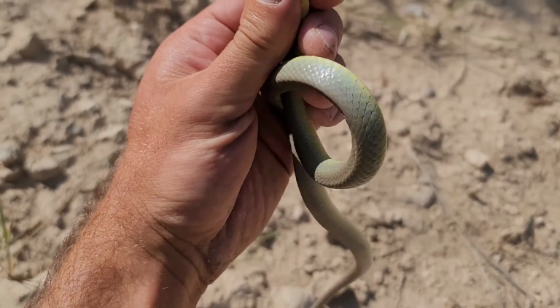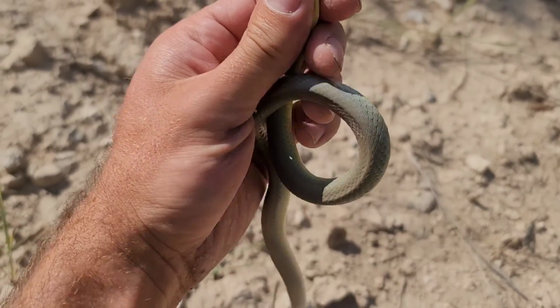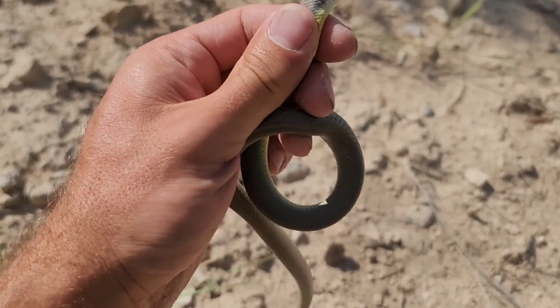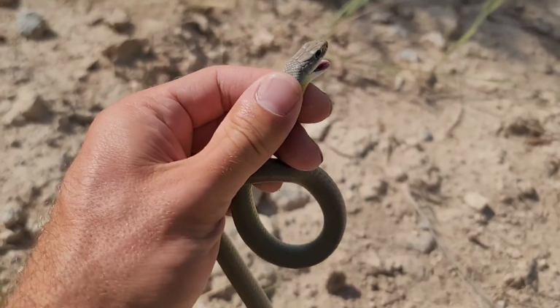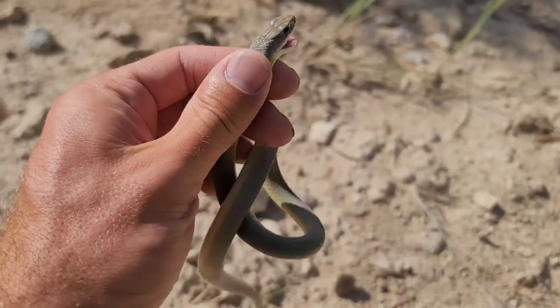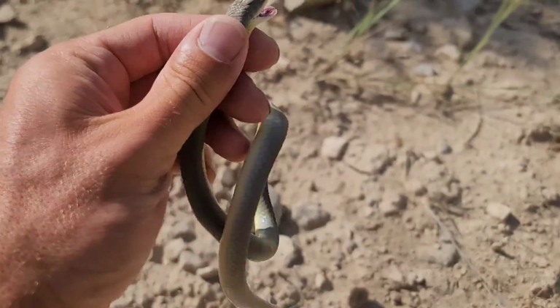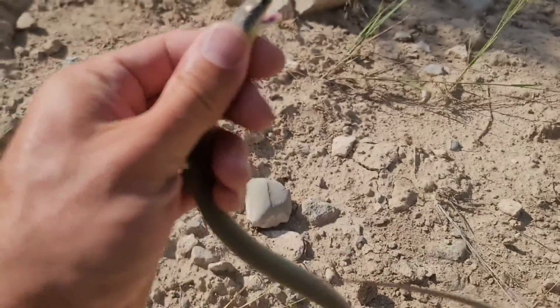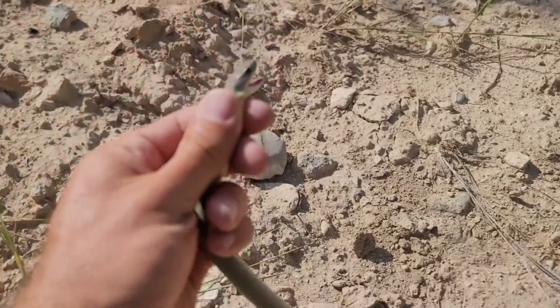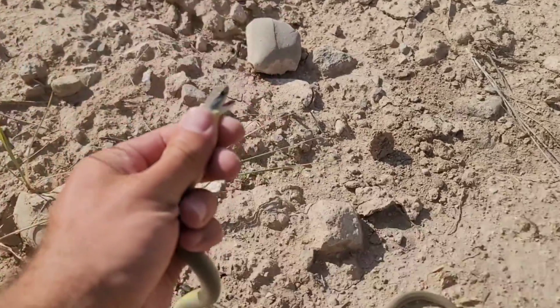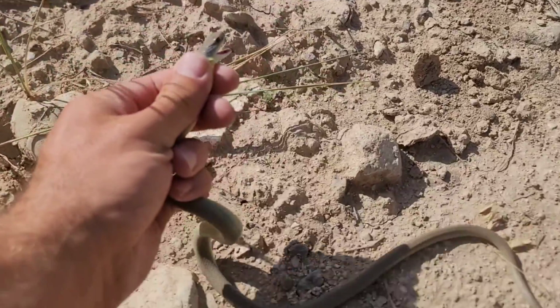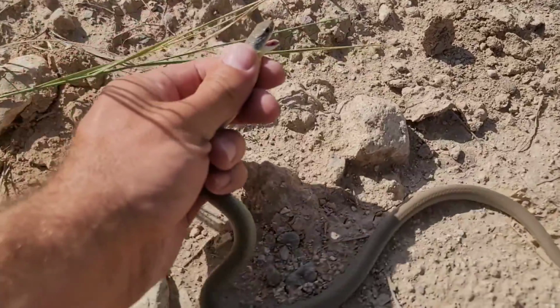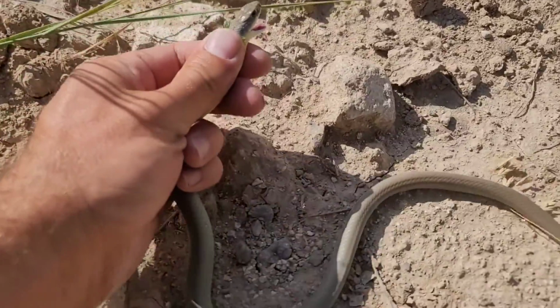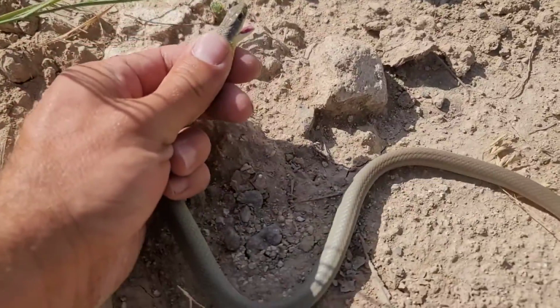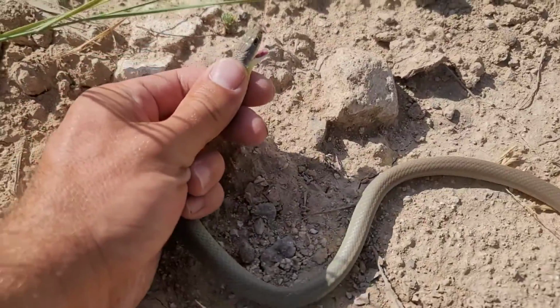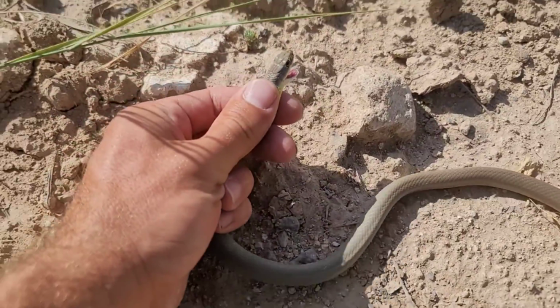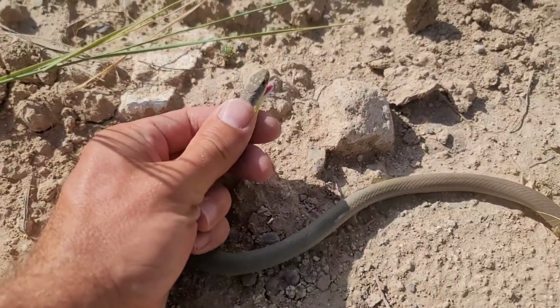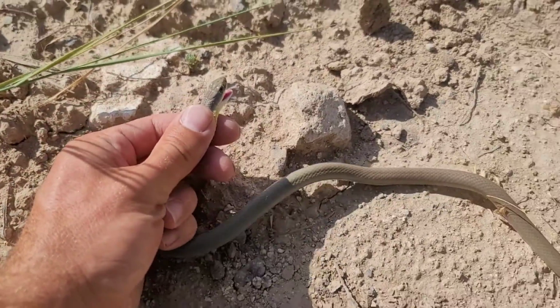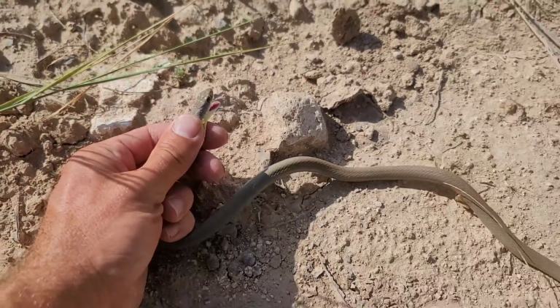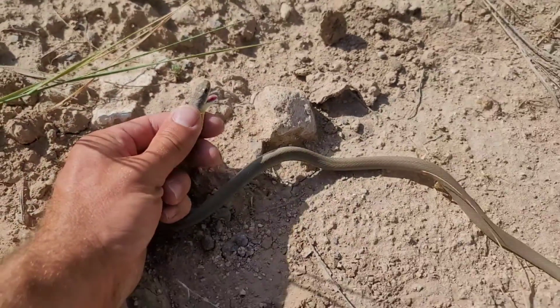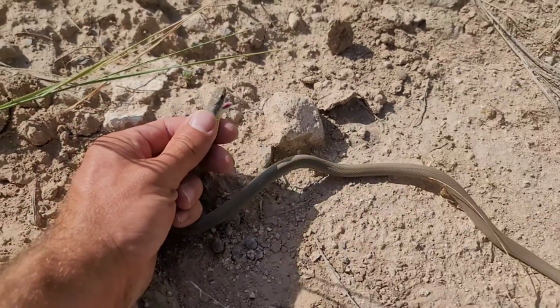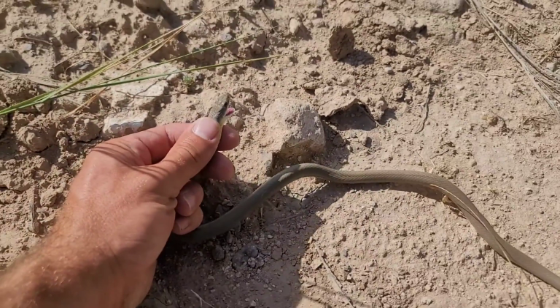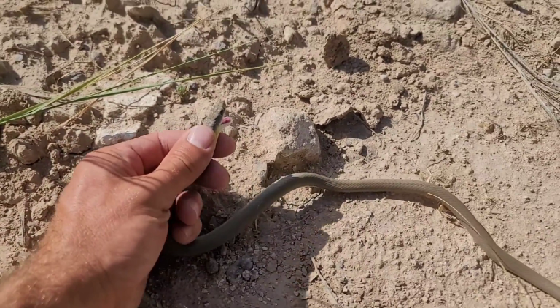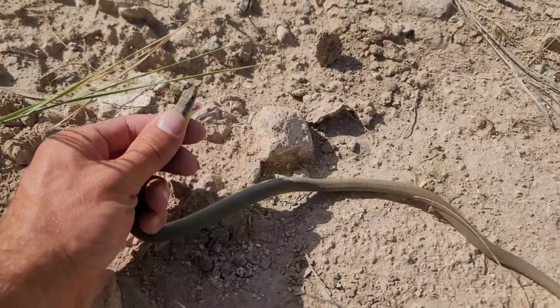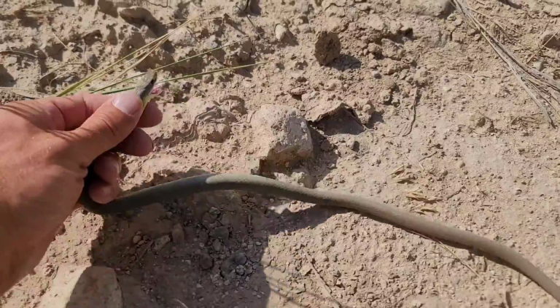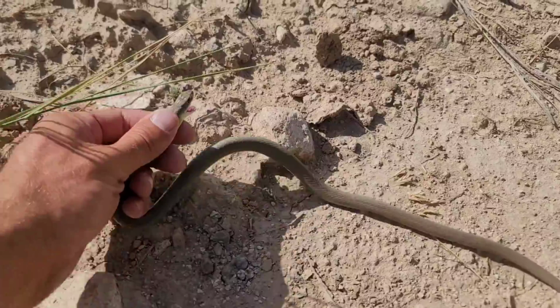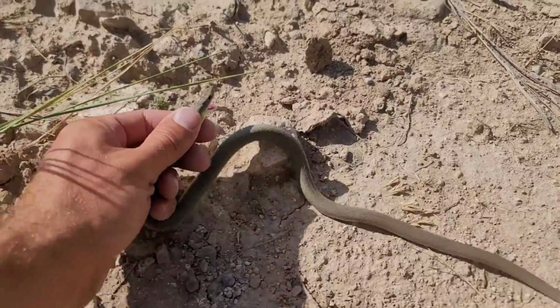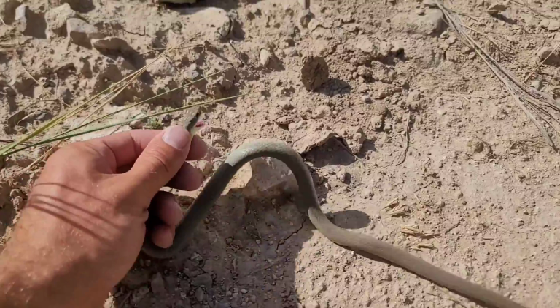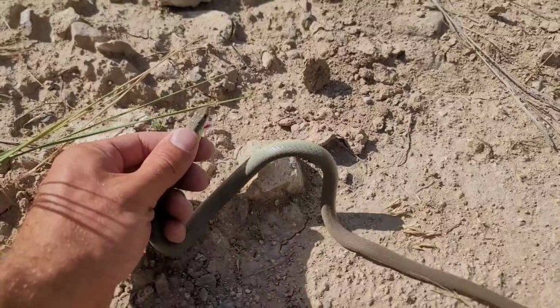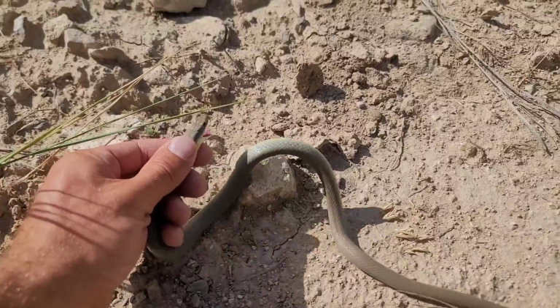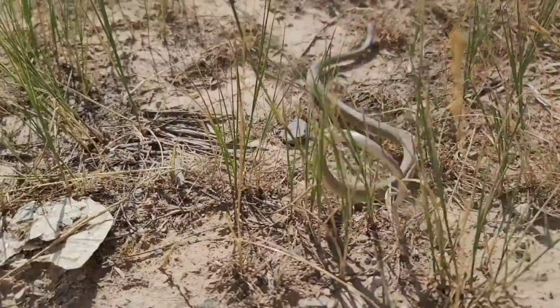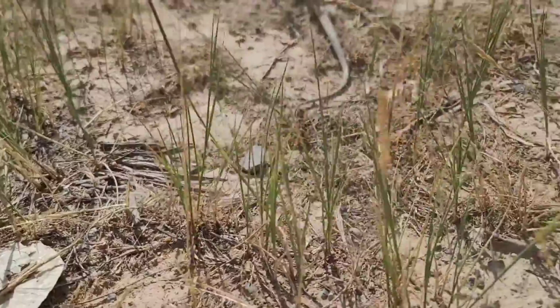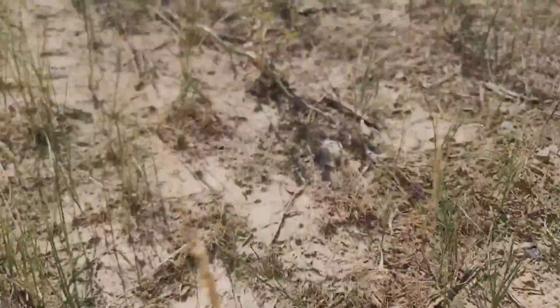When caught and handled, they tend to be pretty aggressive snakes. The name Racer is no coincidence either — these snakes are extremely fast, as you'll see in this little clip here.